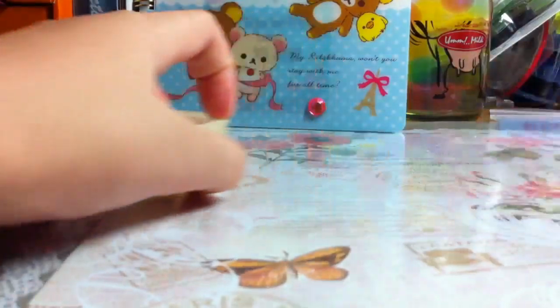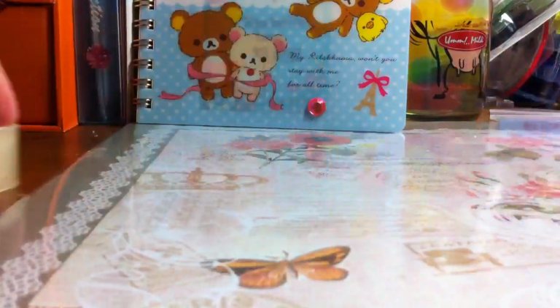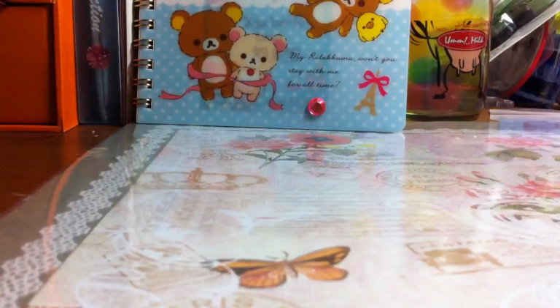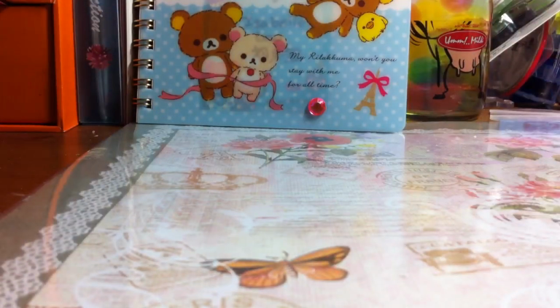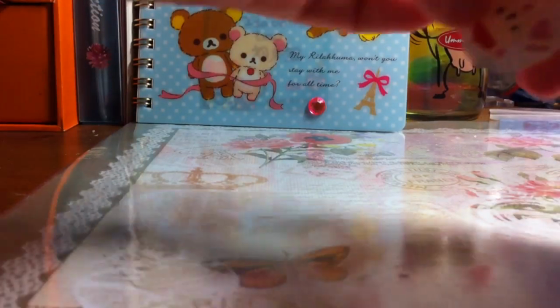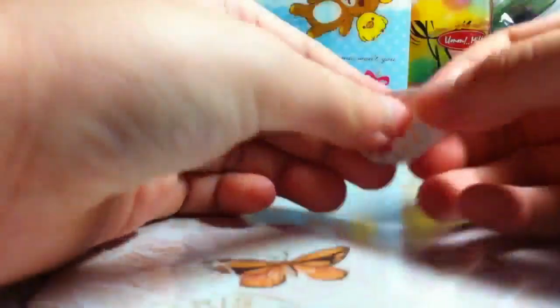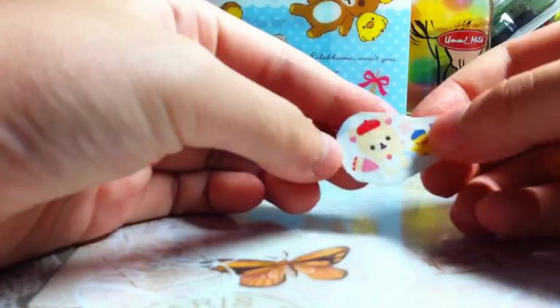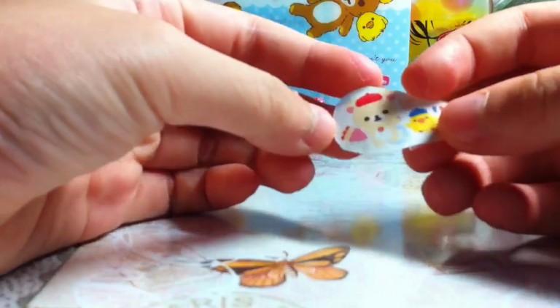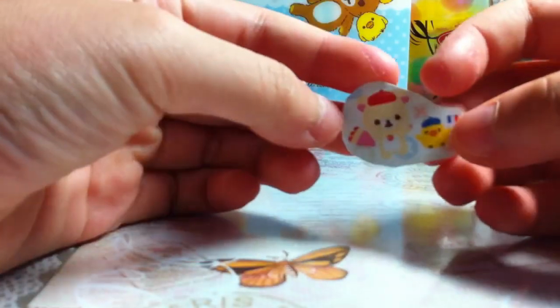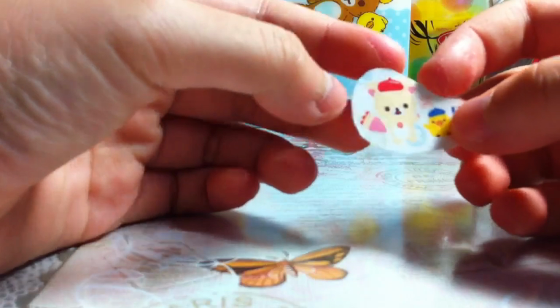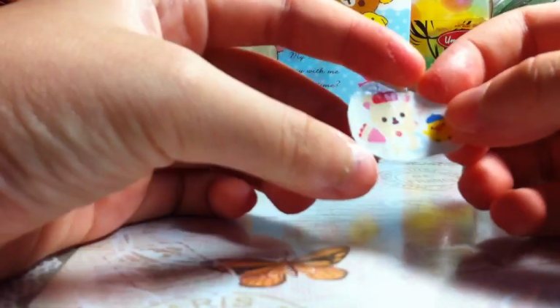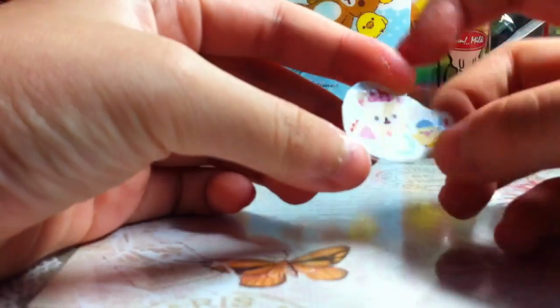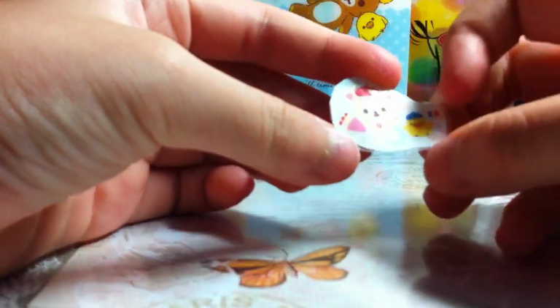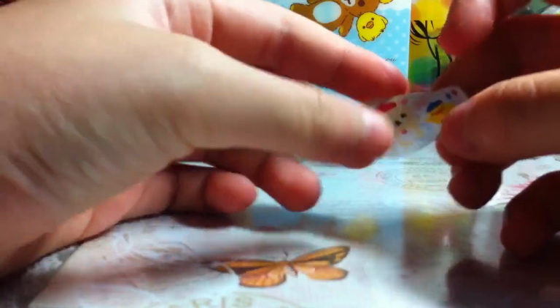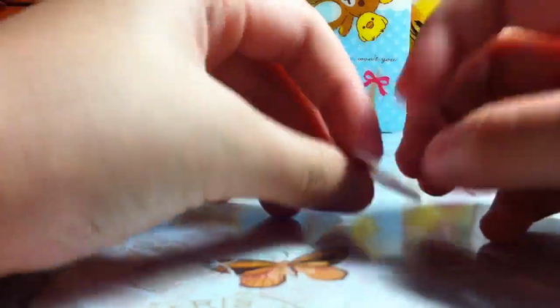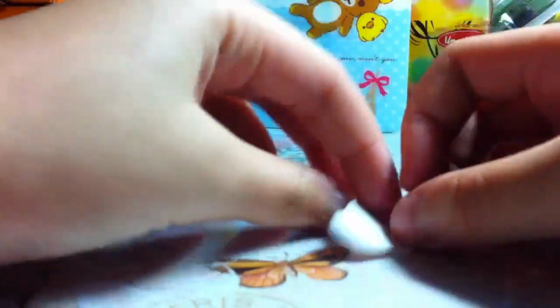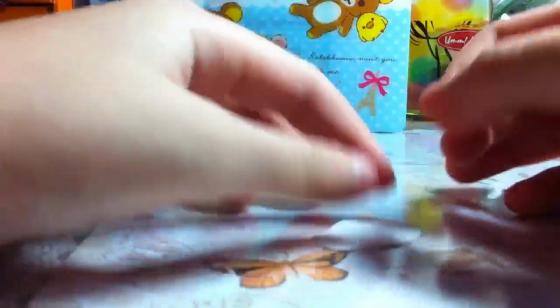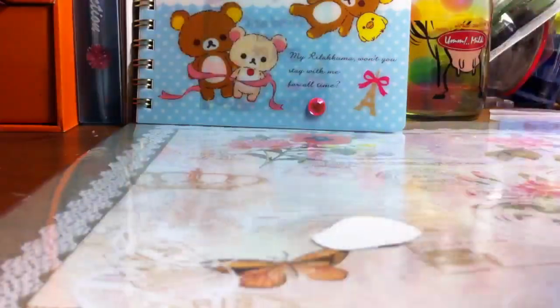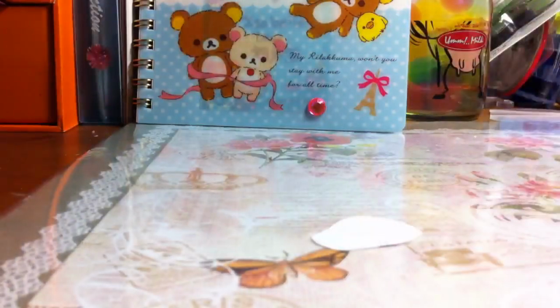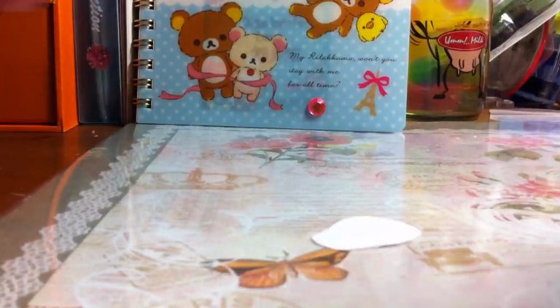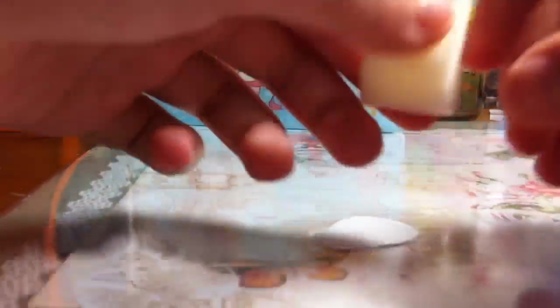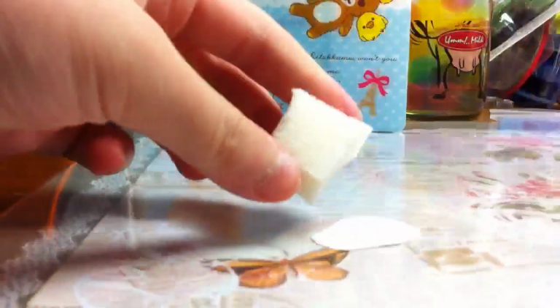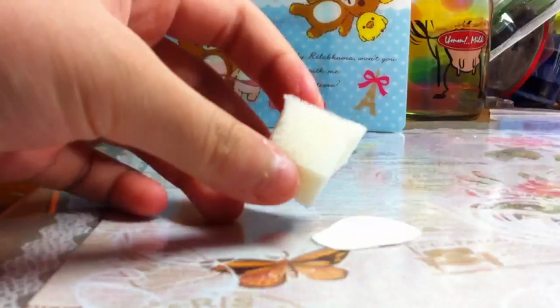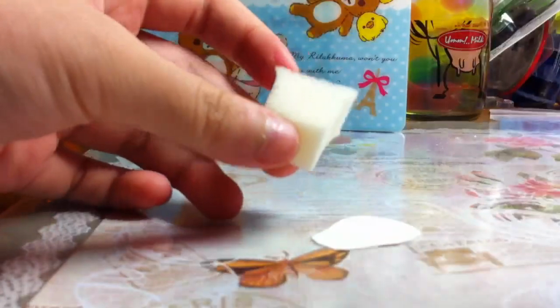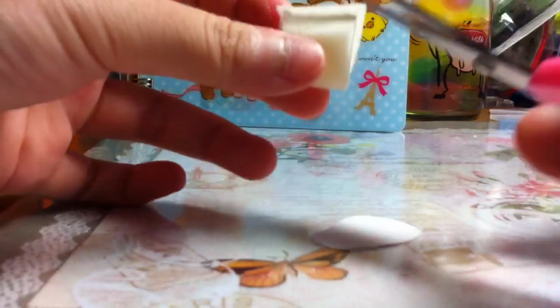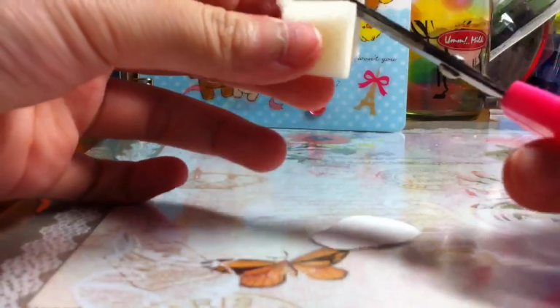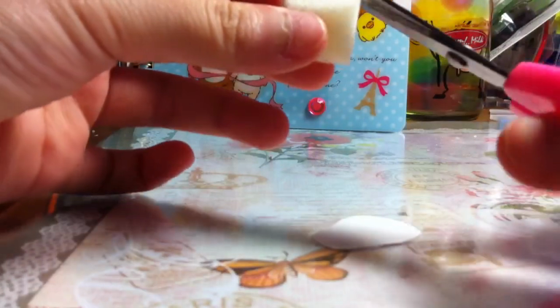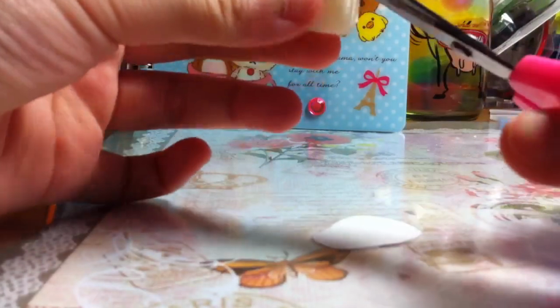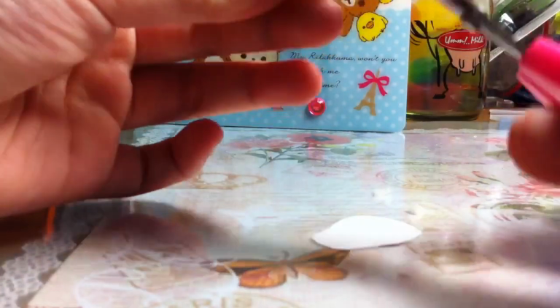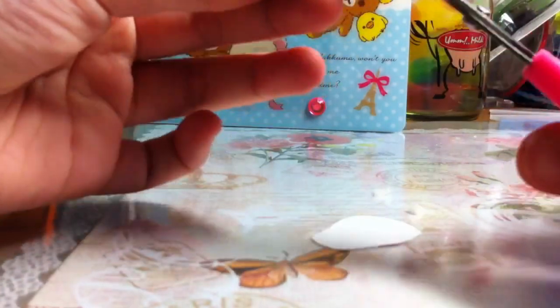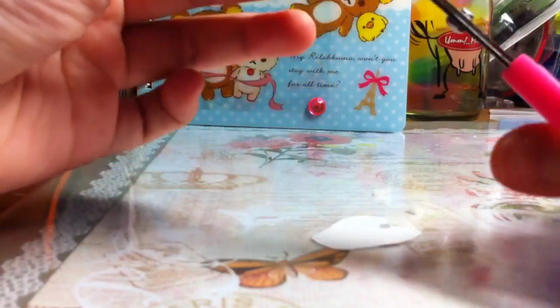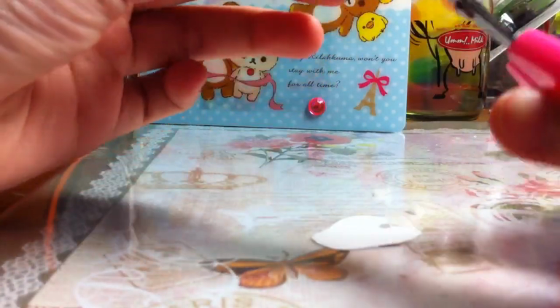Let's get started. I already put scotch tape over the picture, so you should do that to make it waterproof. After you've done that, you just take your sponge and cut it into some small pieces like that.